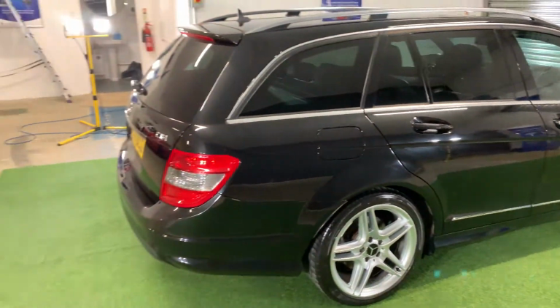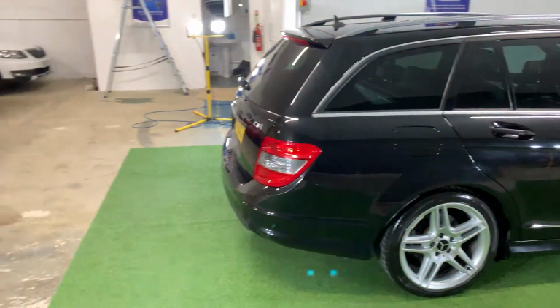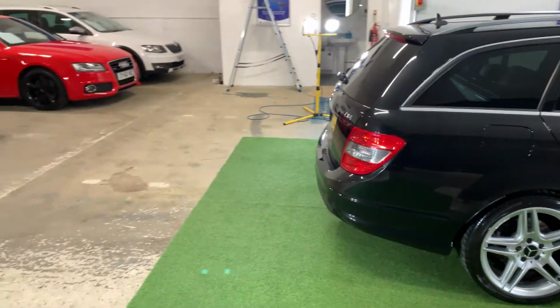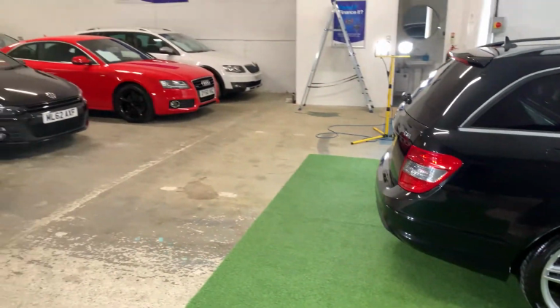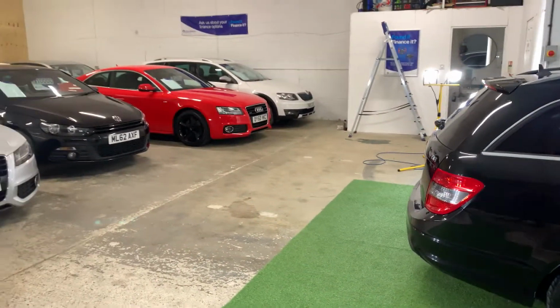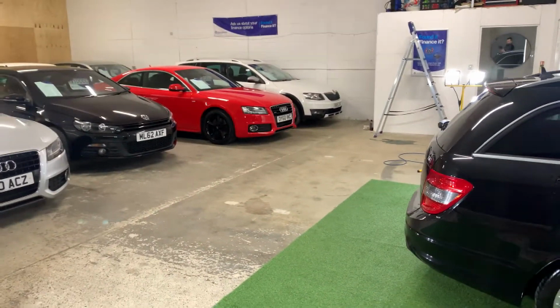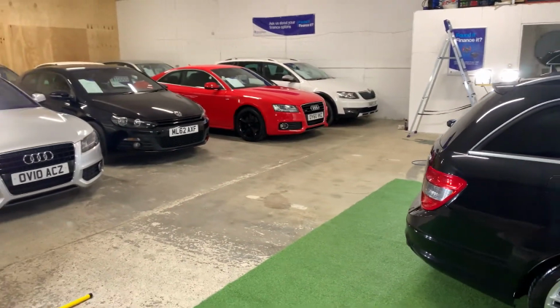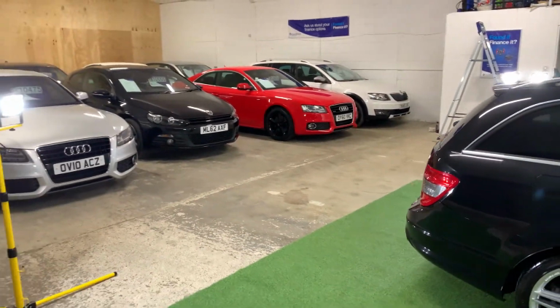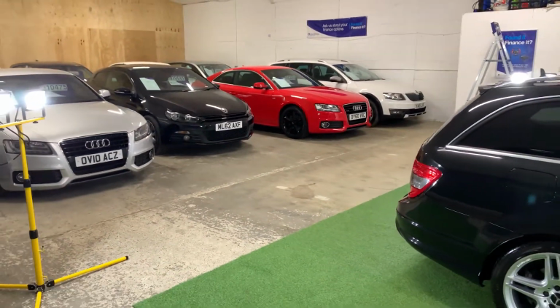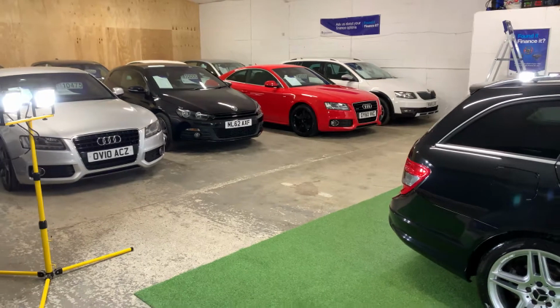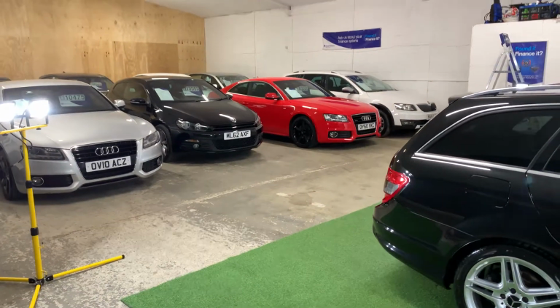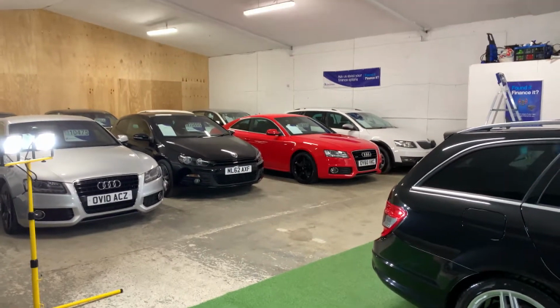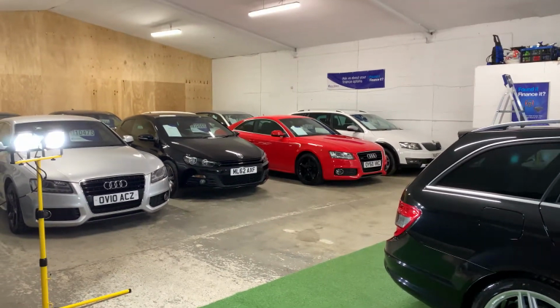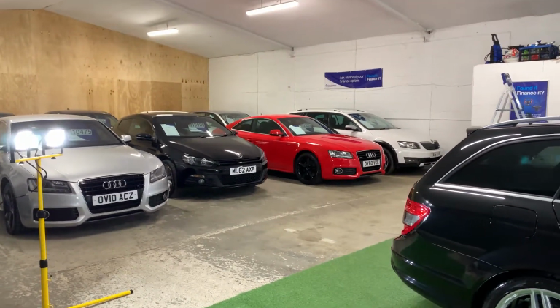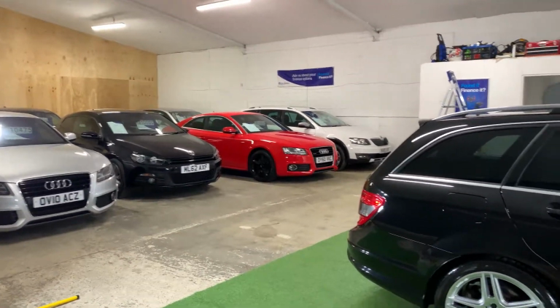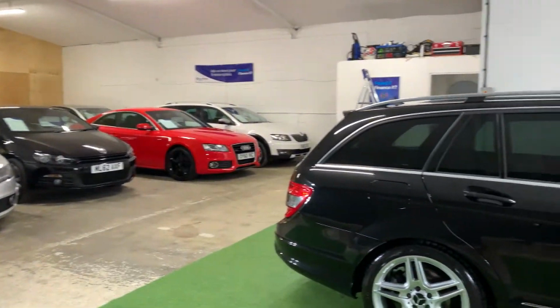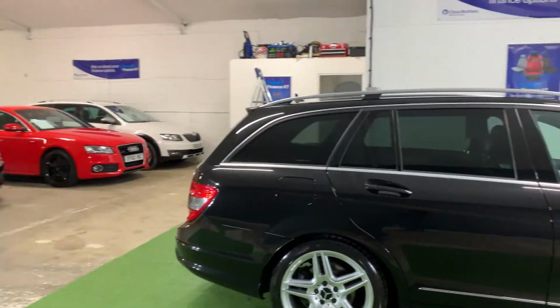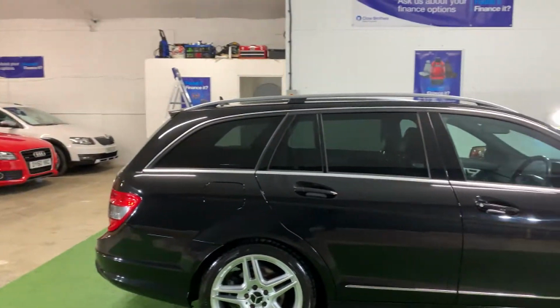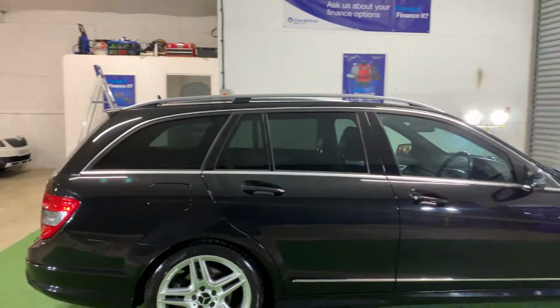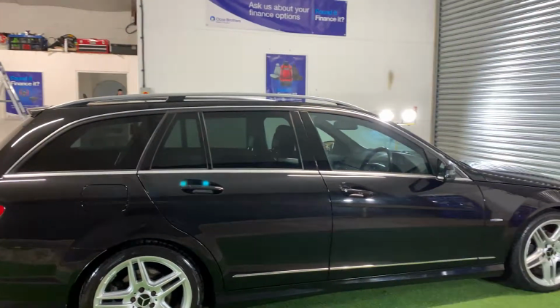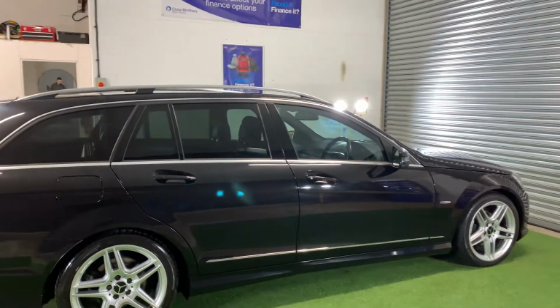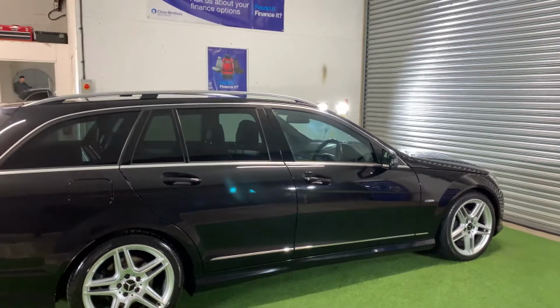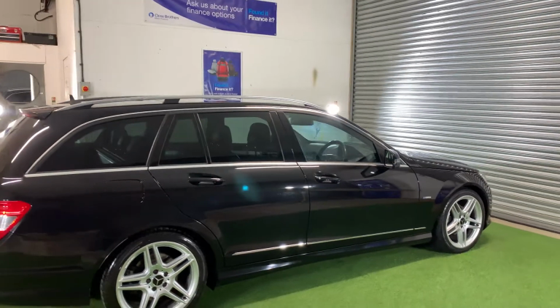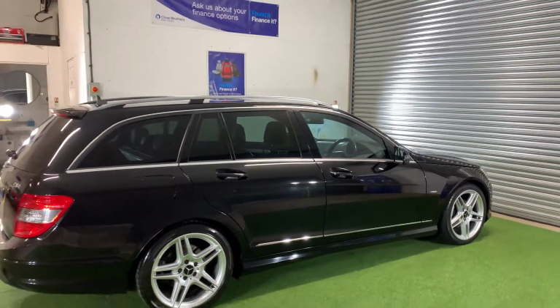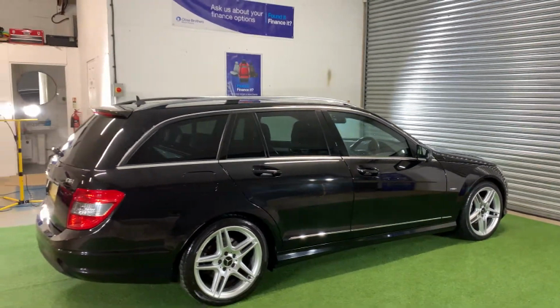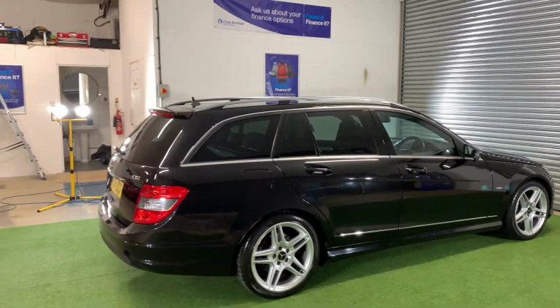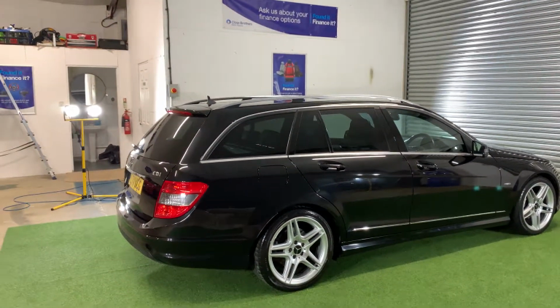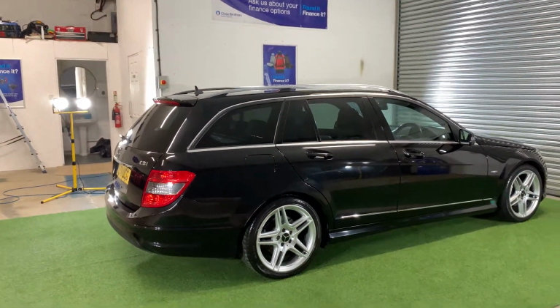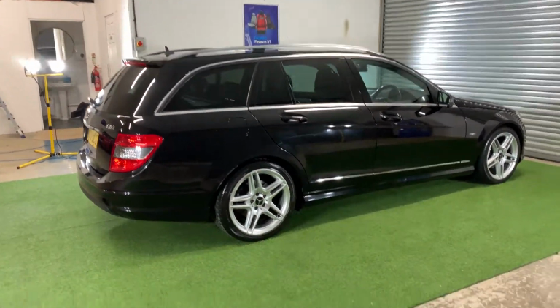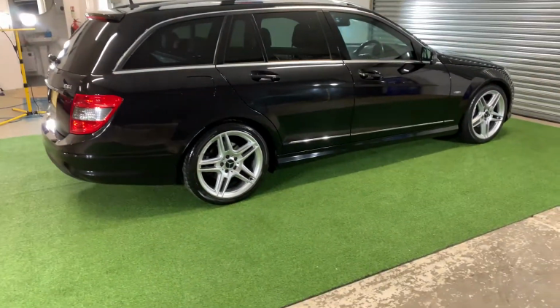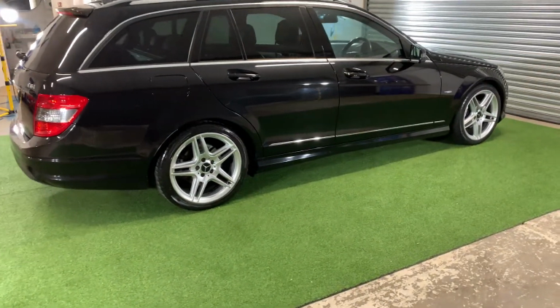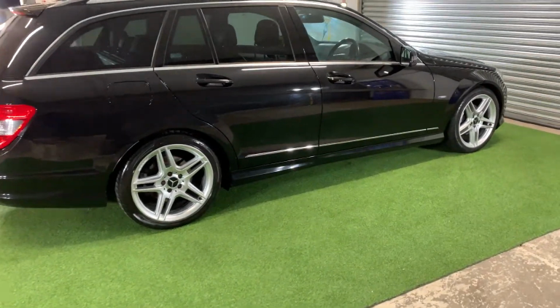We do have indoor viewing facilities here as you can see, so we can cater for all weather and evening appointments. The LED lights are on — nowhere to hide and nothing is being hidden.